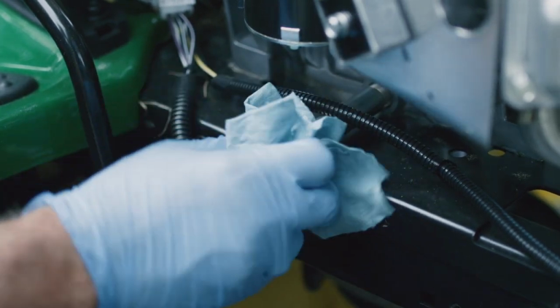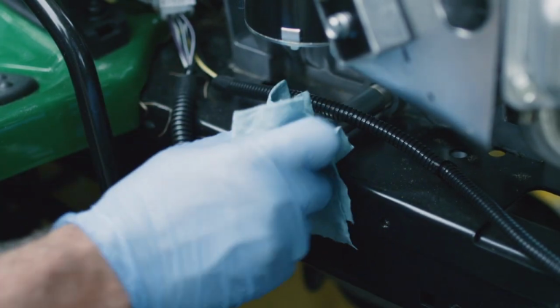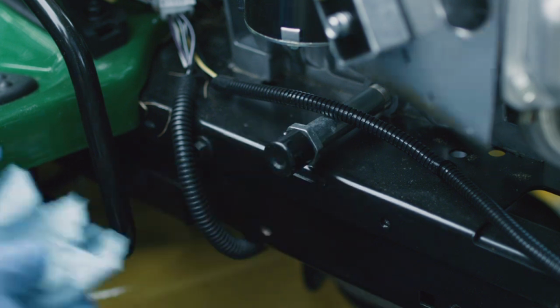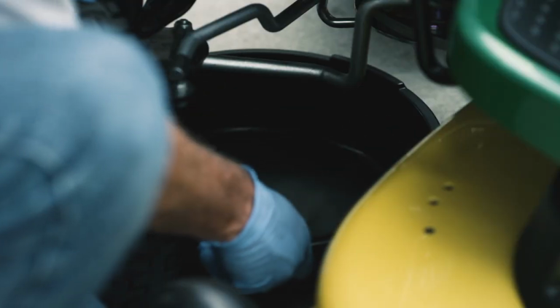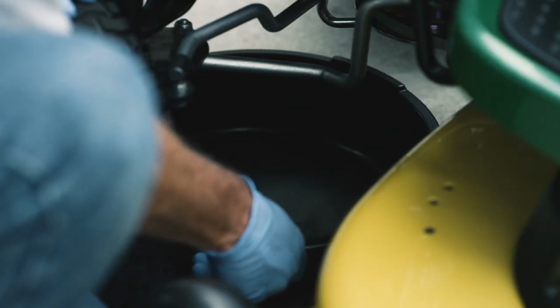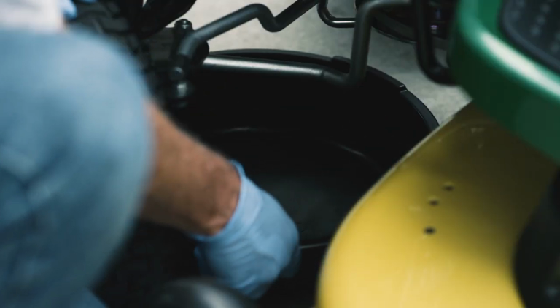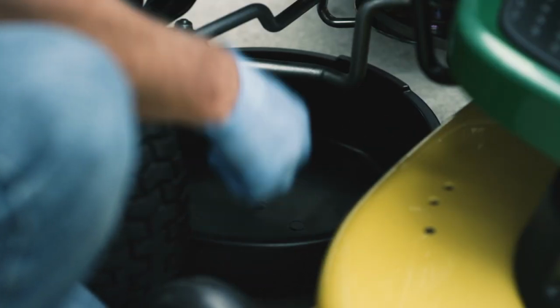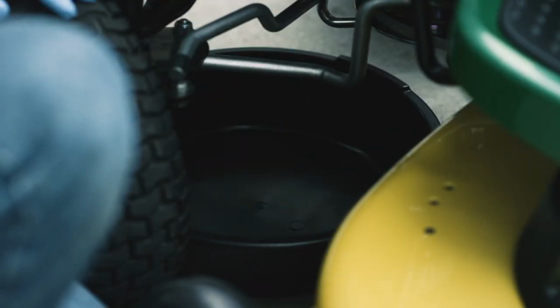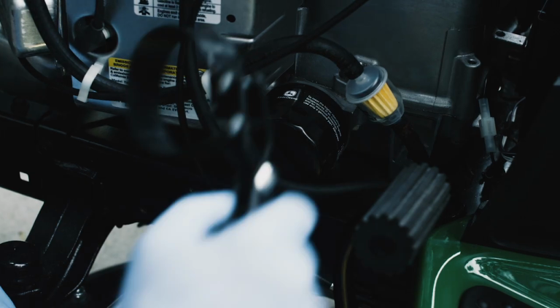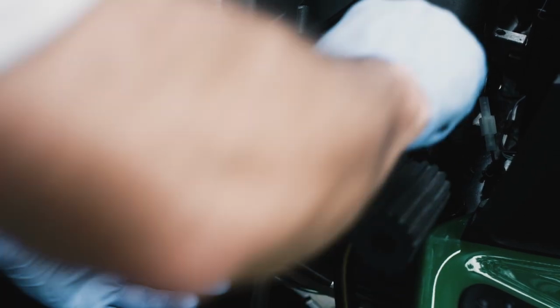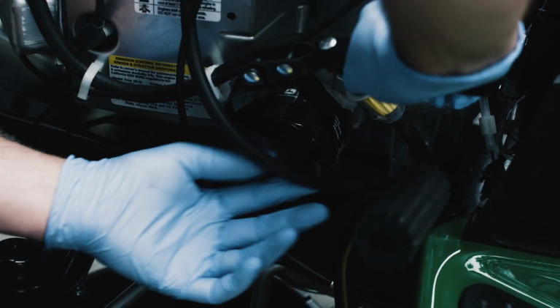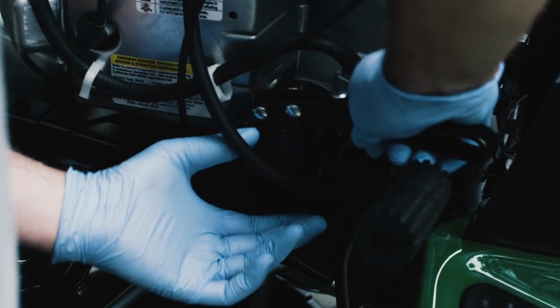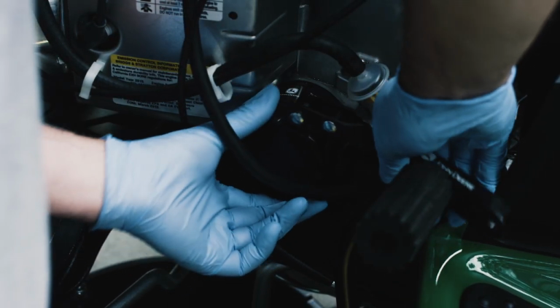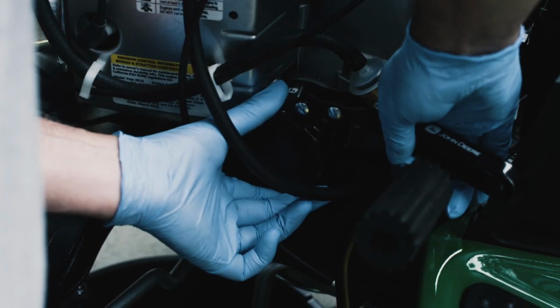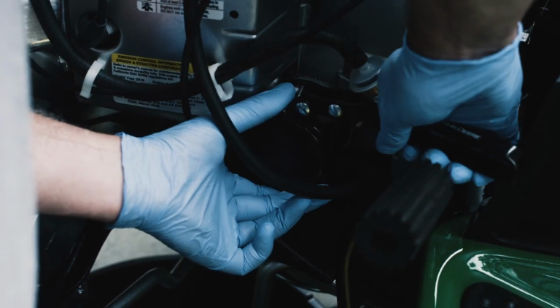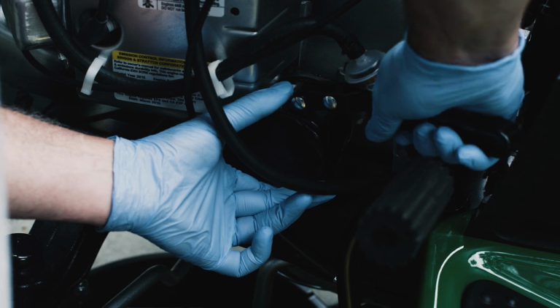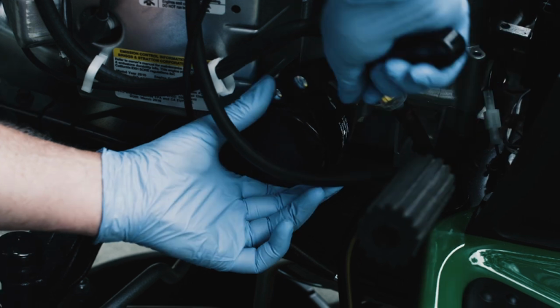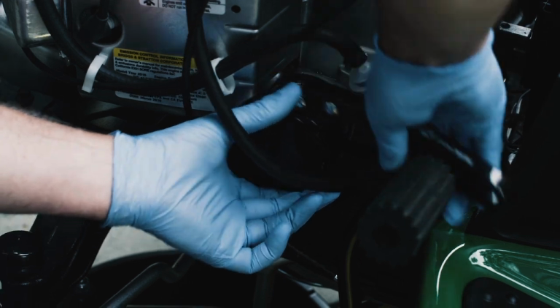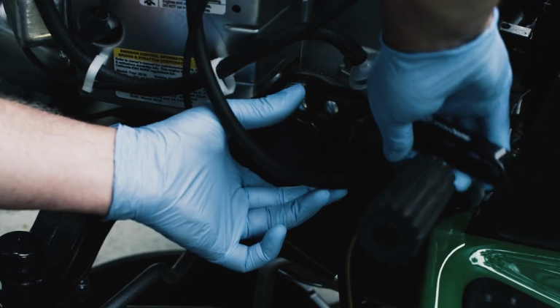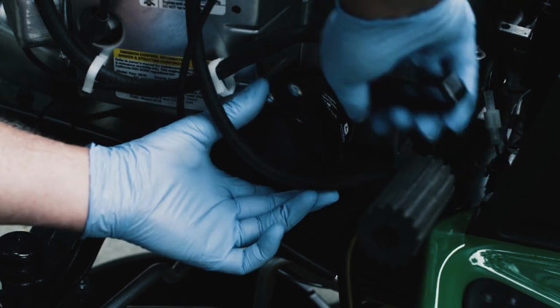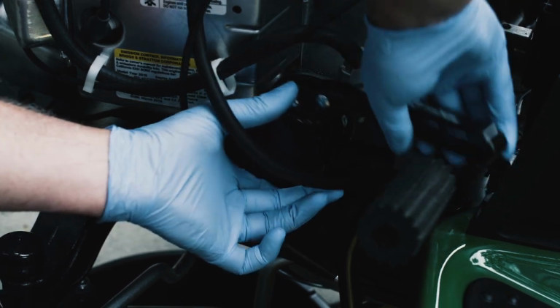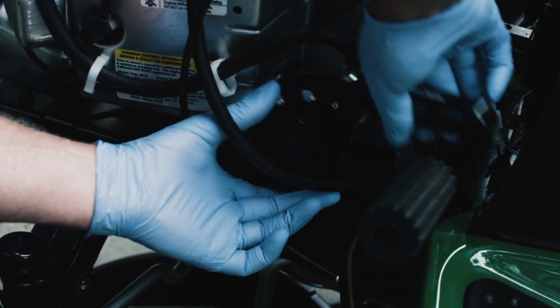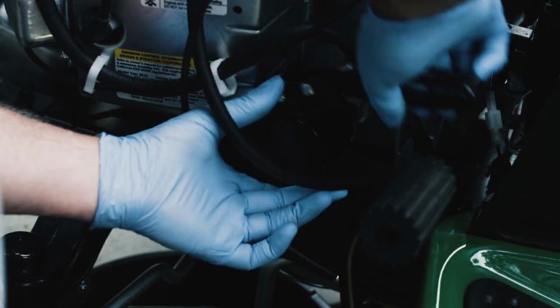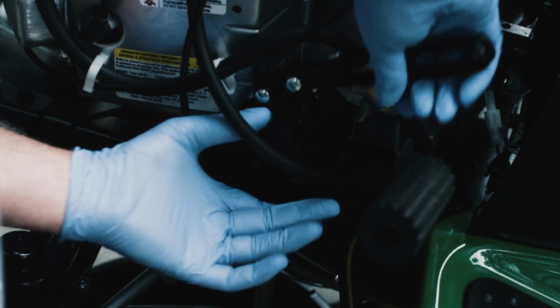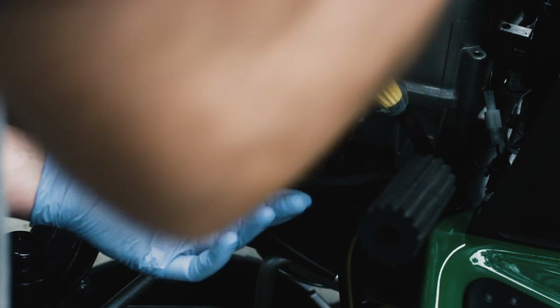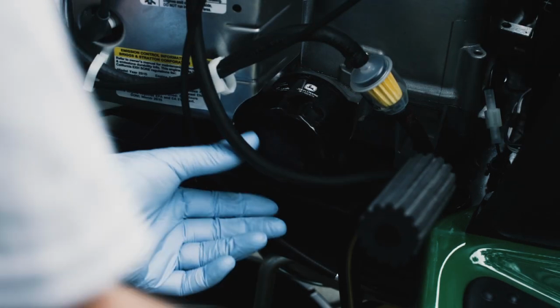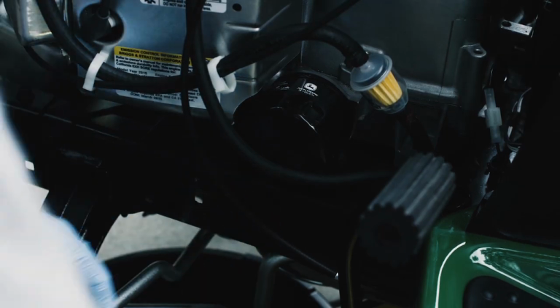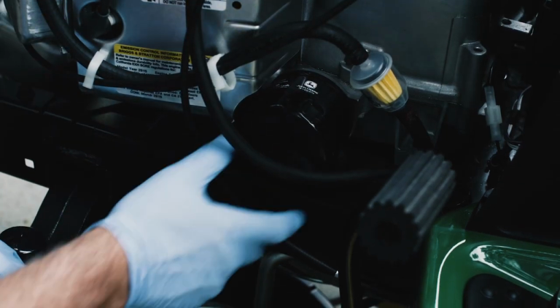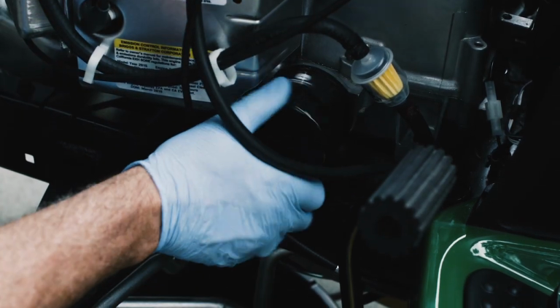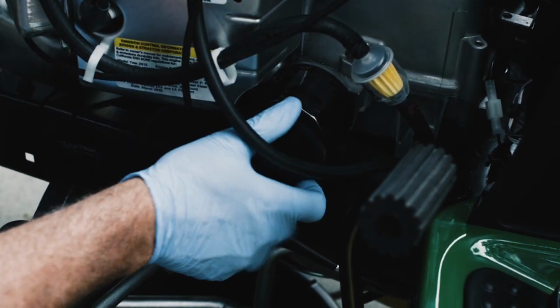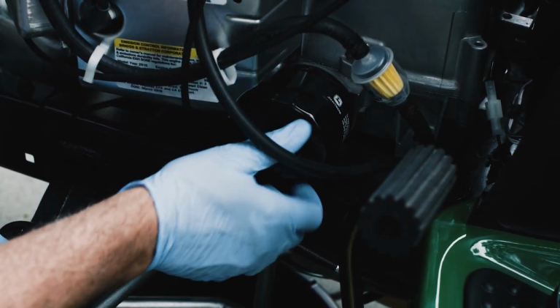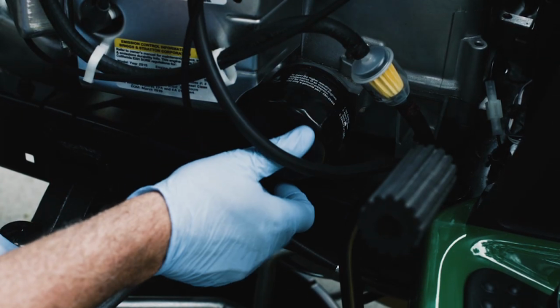Properly close the drain plug and move the oil drain pan under the oil filter. Turning counter-clockwise, remove the filter. Use an oil filter wrench if the filter is too tight to loosen by hand. Drain the oil out of the filter and dispose of it properly.